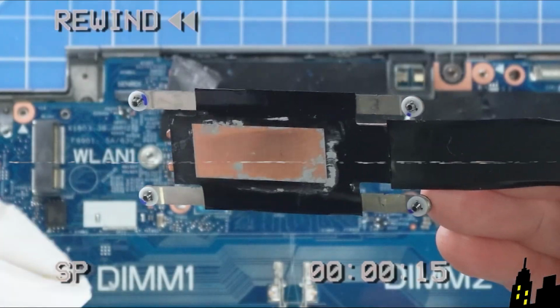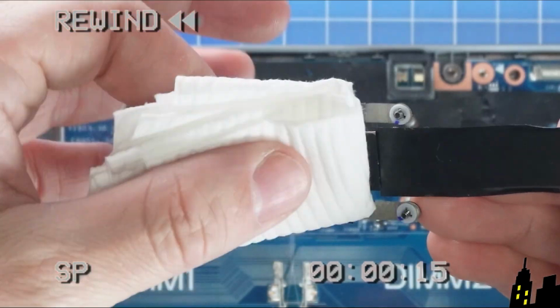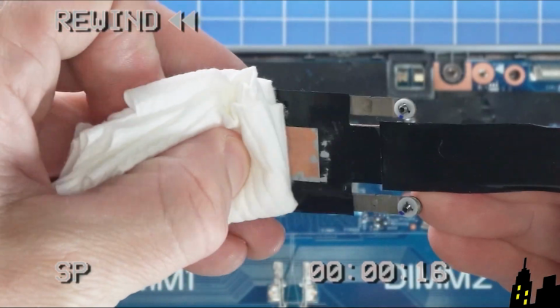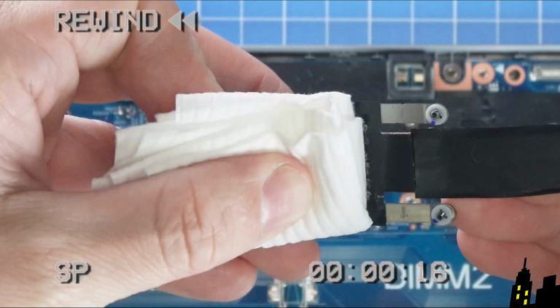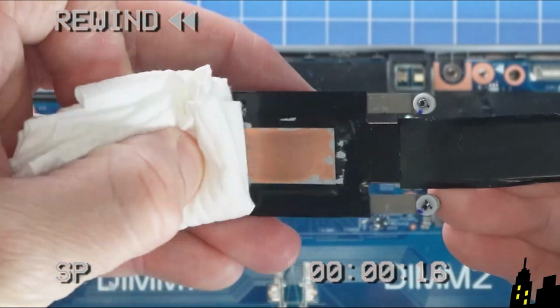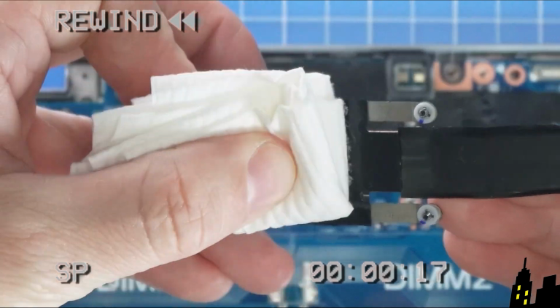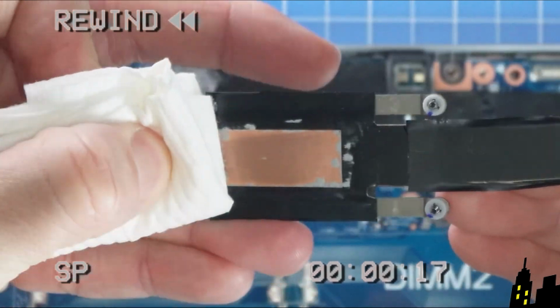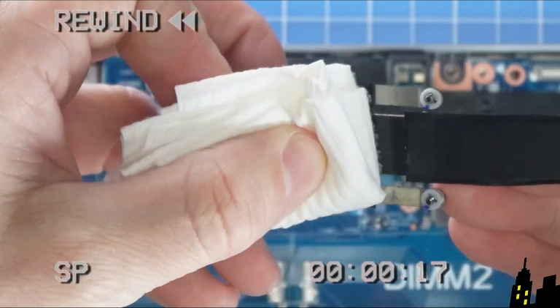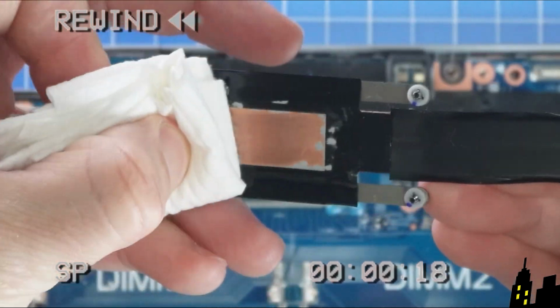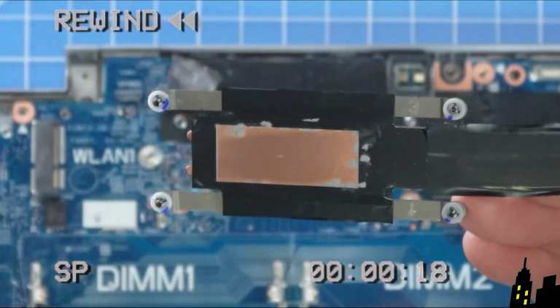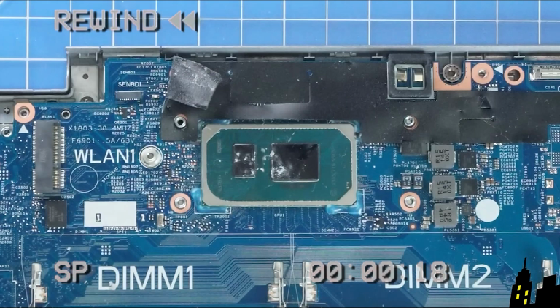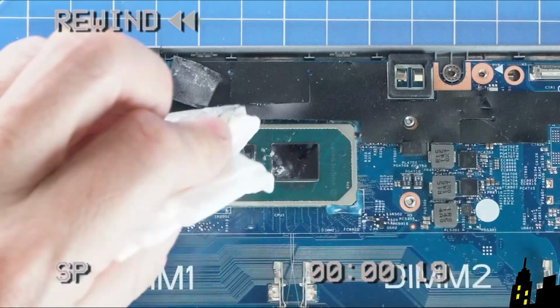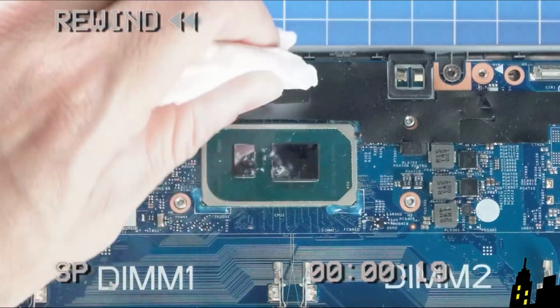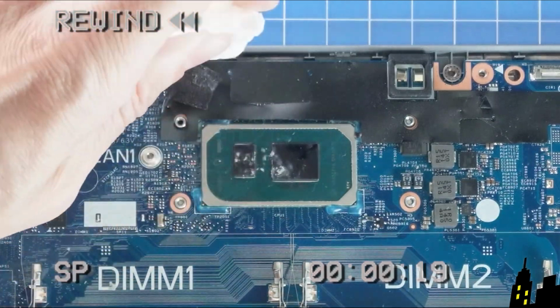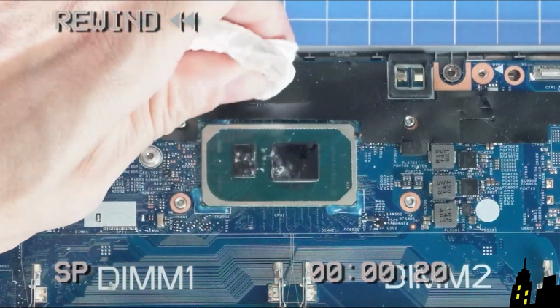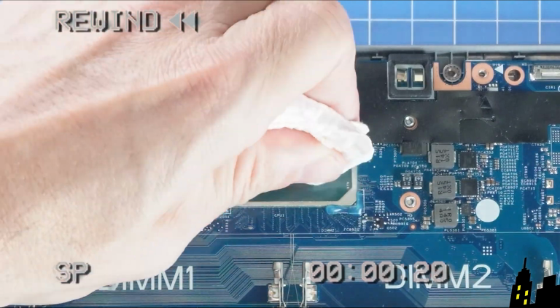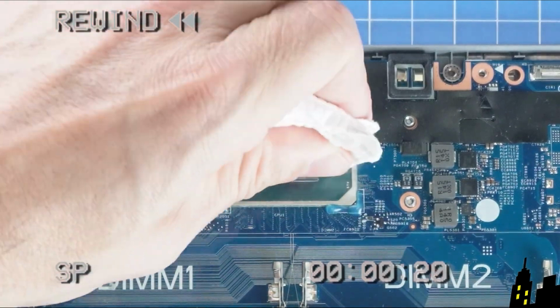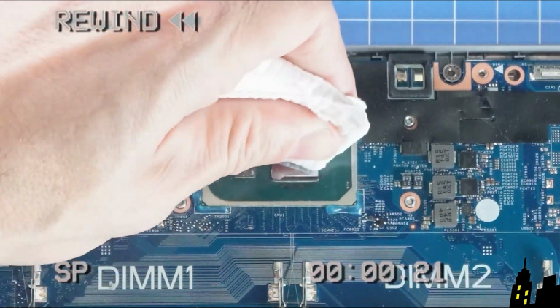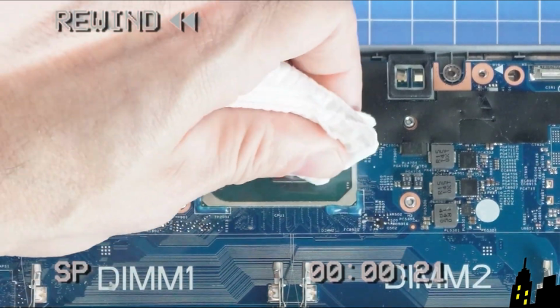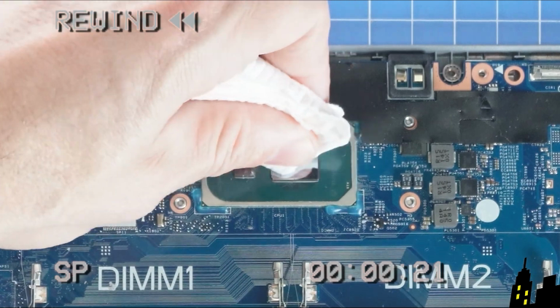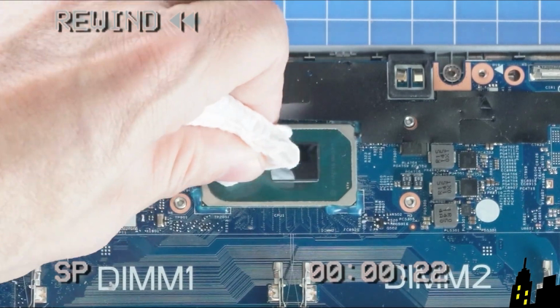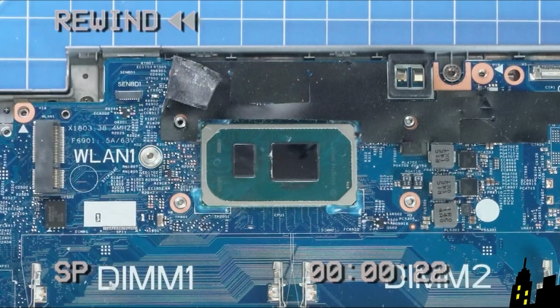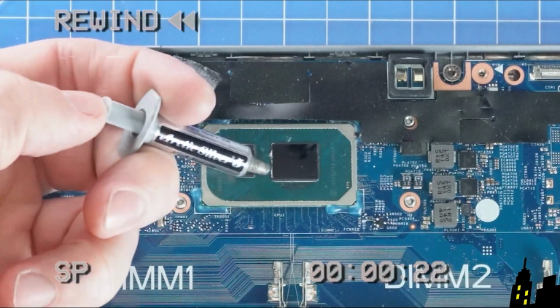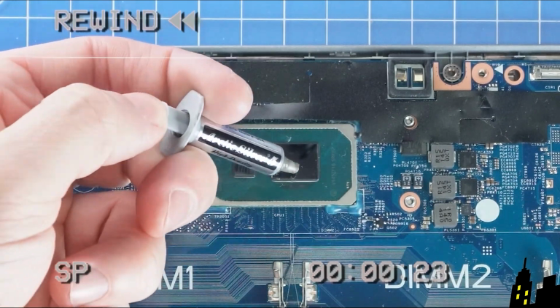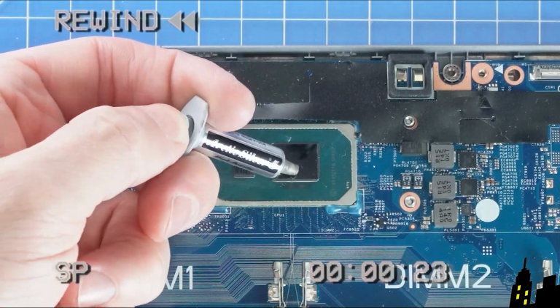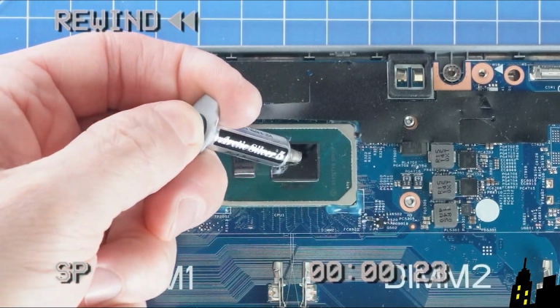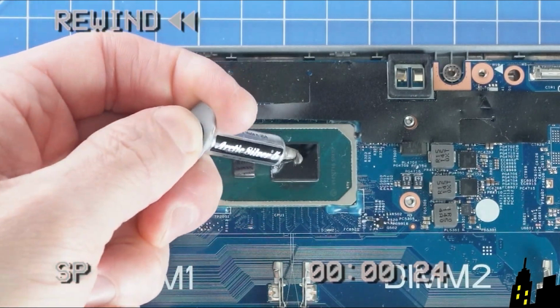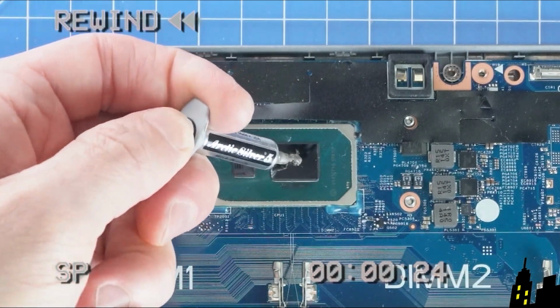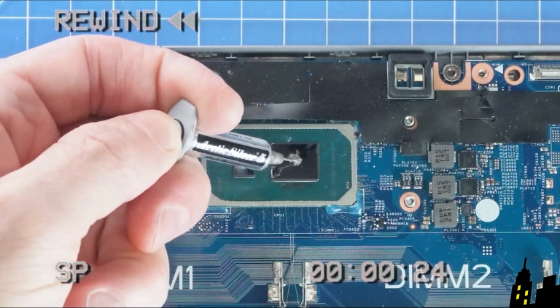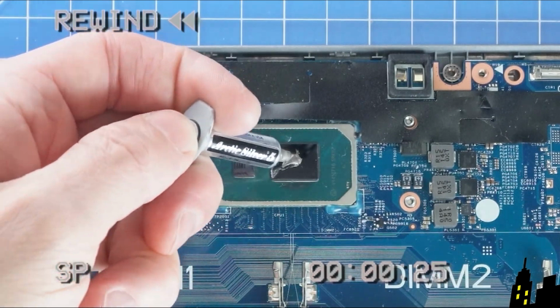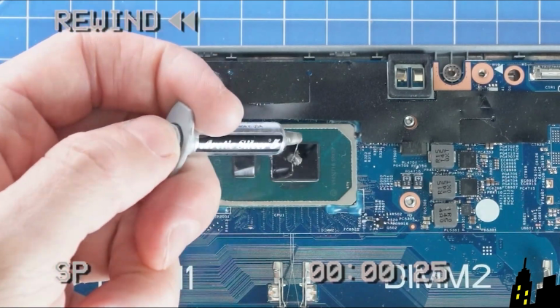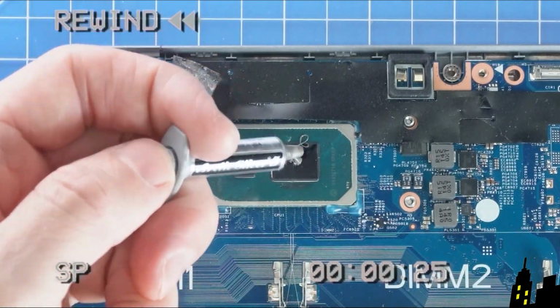Now remember, before replacing the heatsink, I would recommend wiping off the old thermal paste and then applying a small dot on each chip before screwing back in your heatsink.